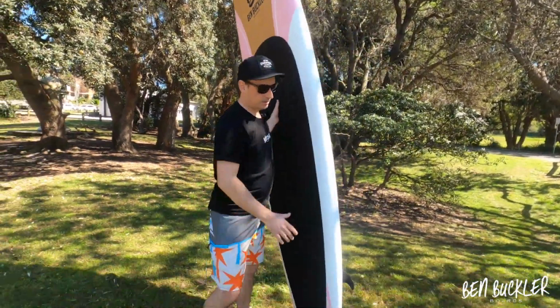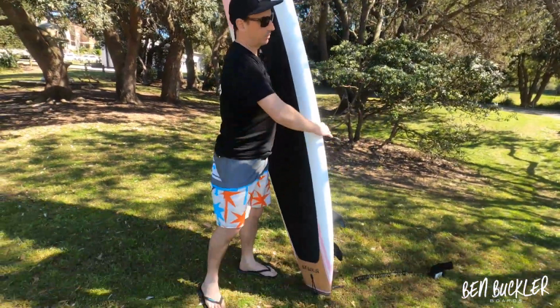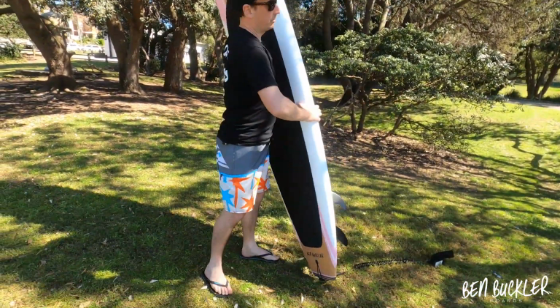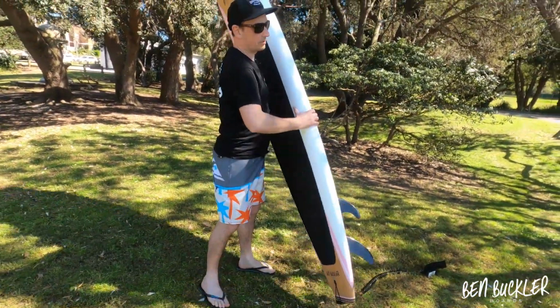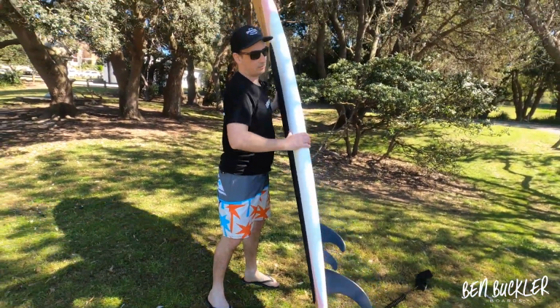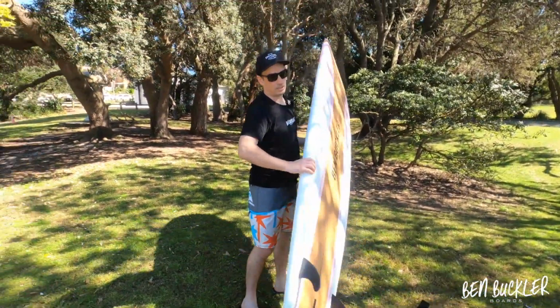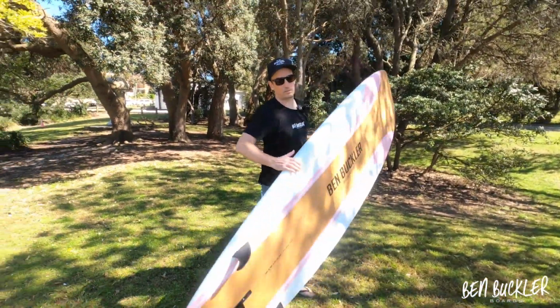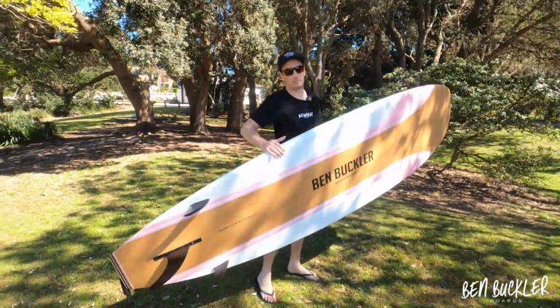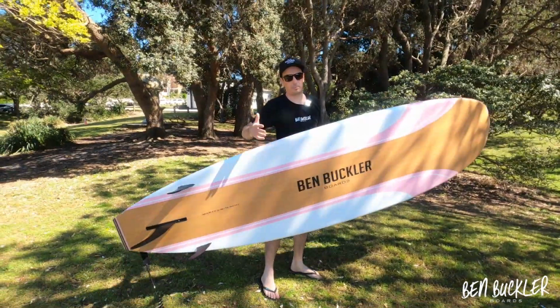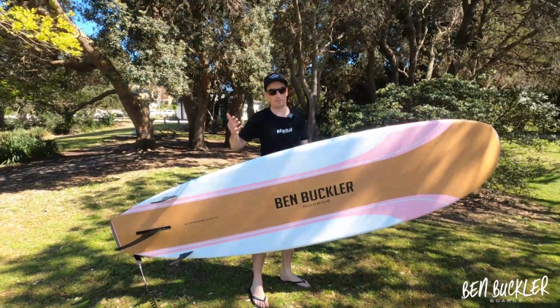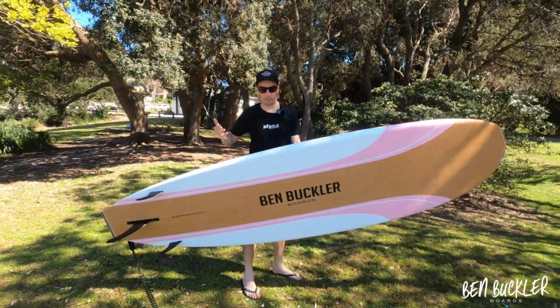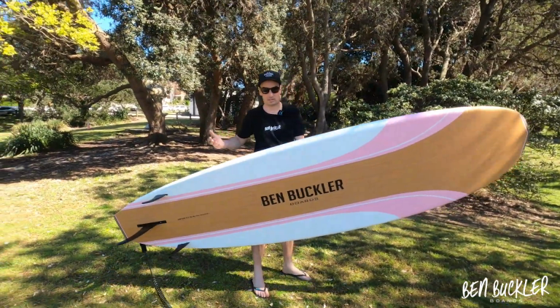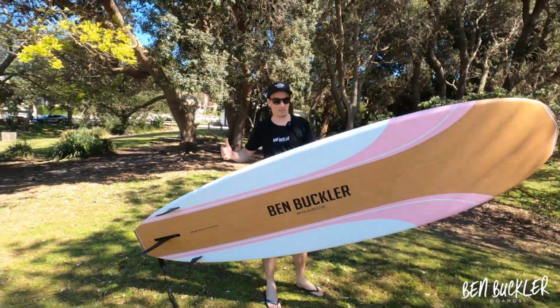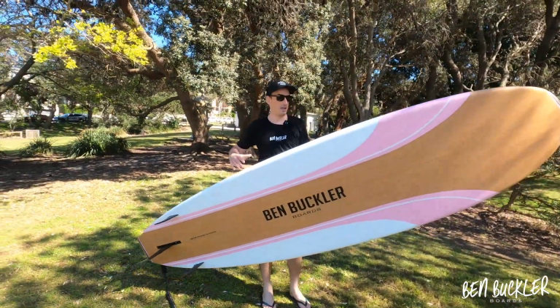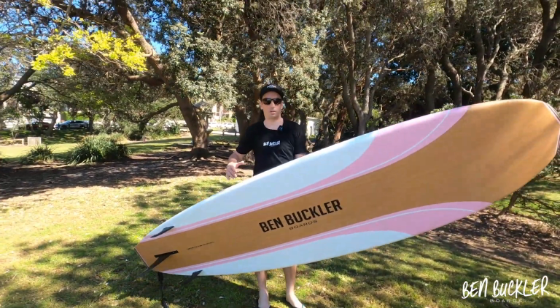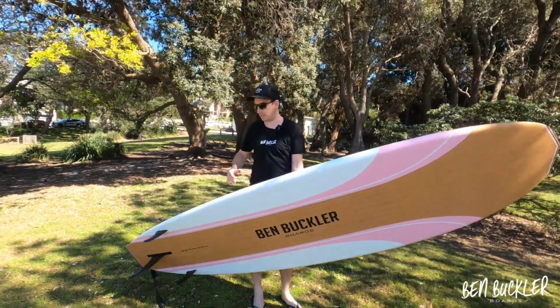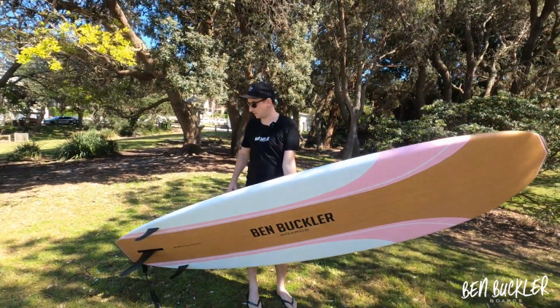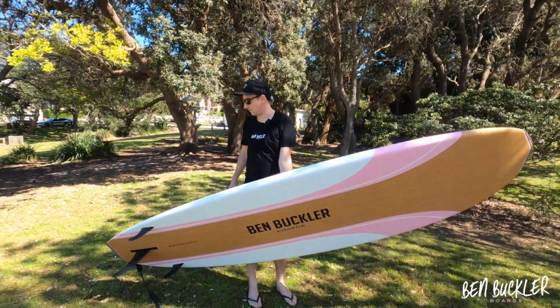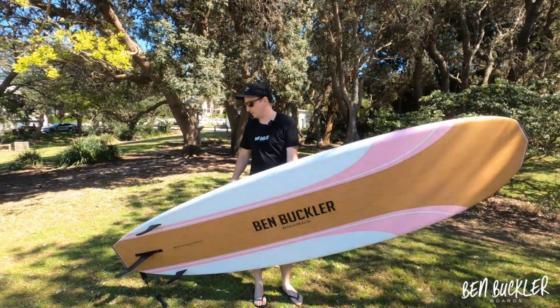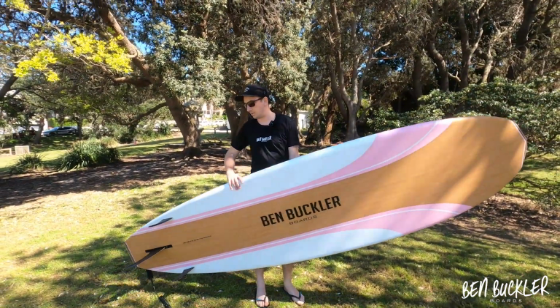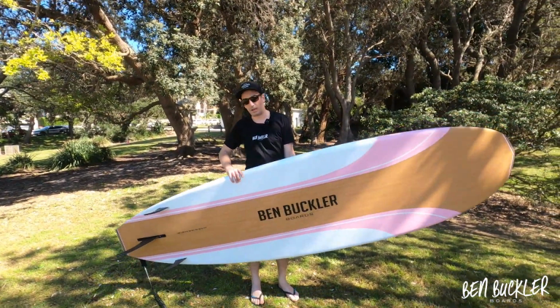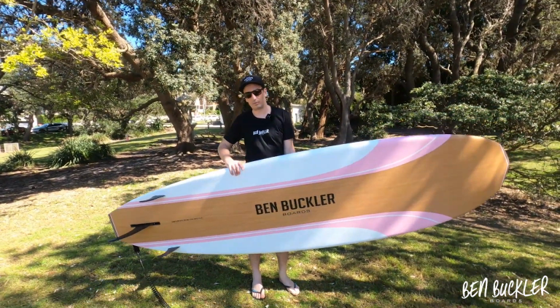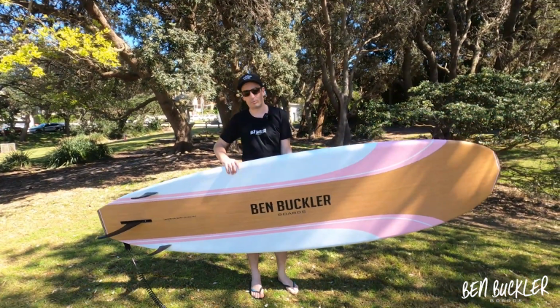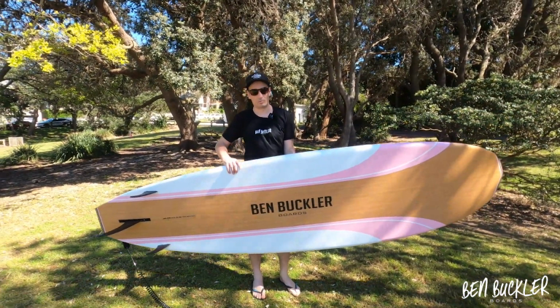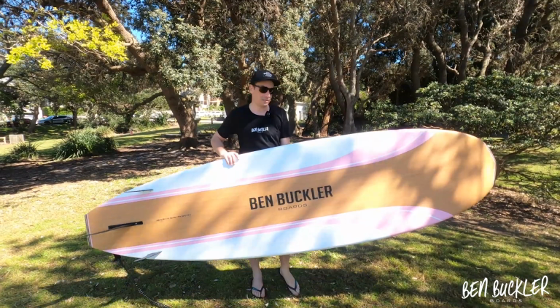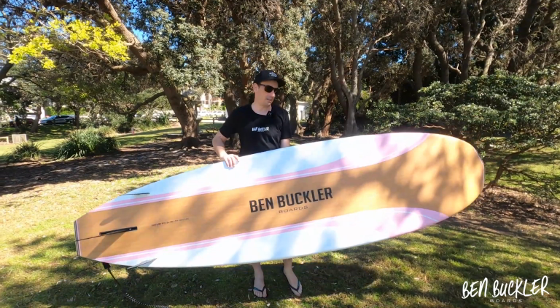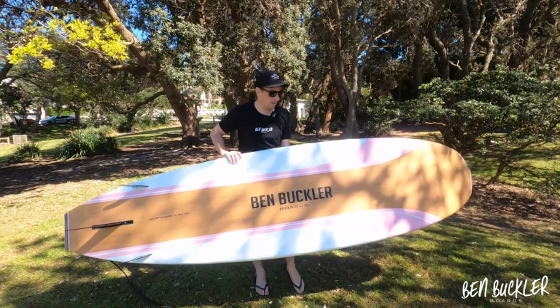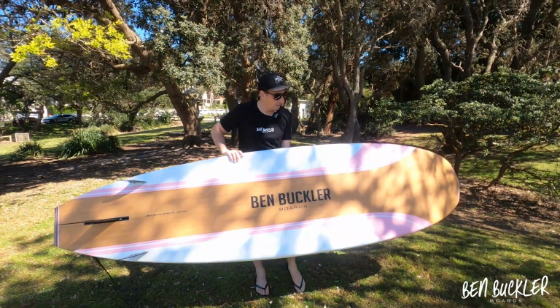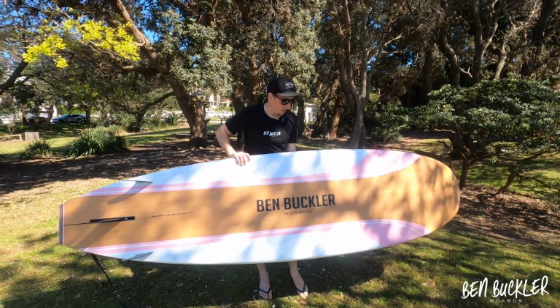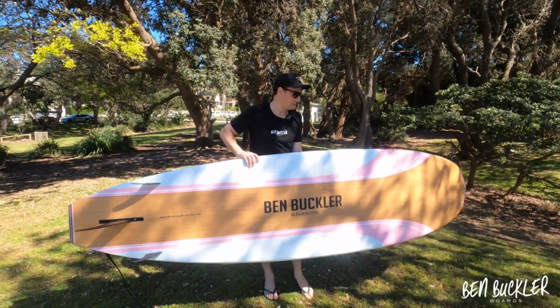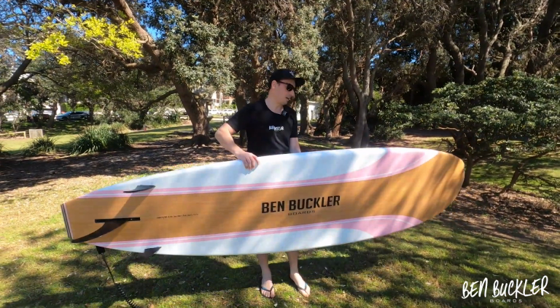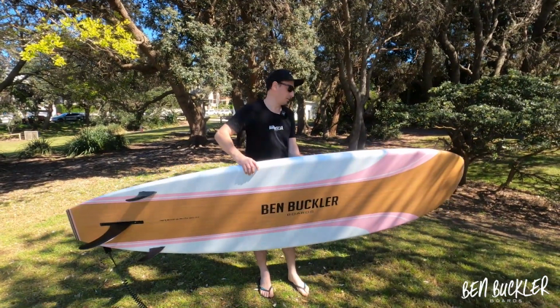What a lot of people notice is that when they pick them up they're really surprised at just how light these things are. The ten-and-a-half foot long board weighs in around ten to ten-and-a-half kilograms.